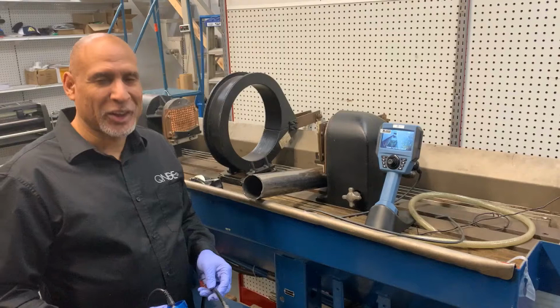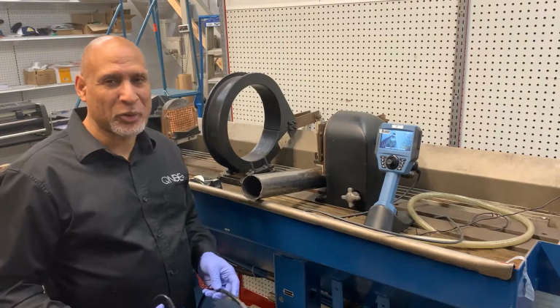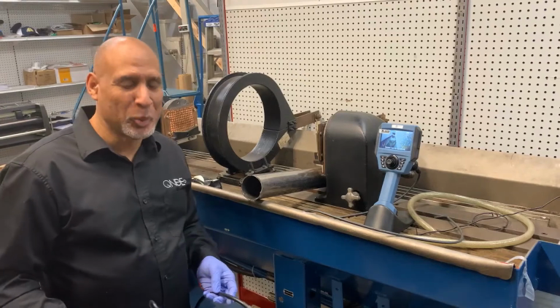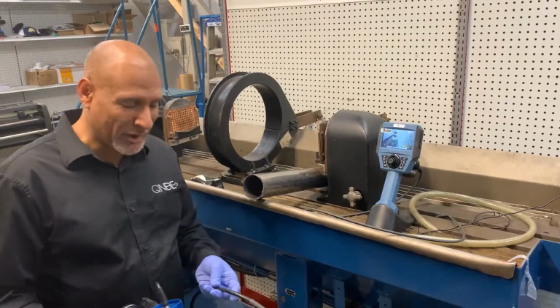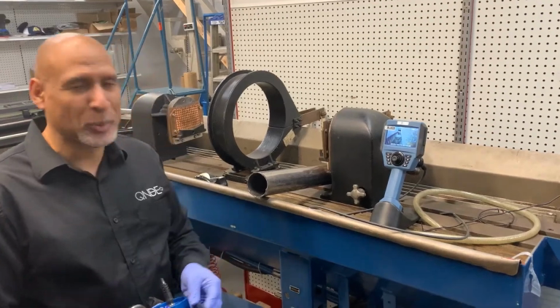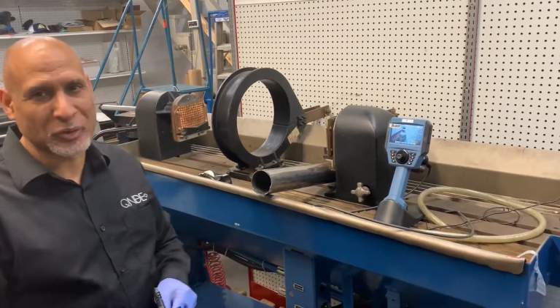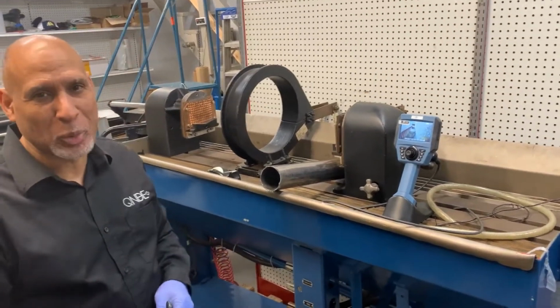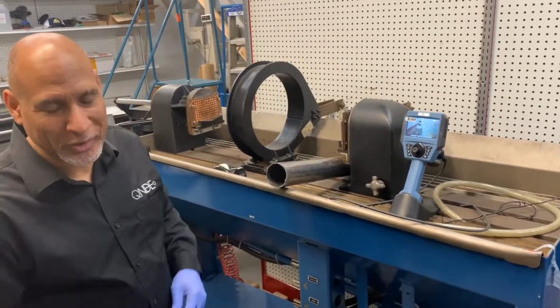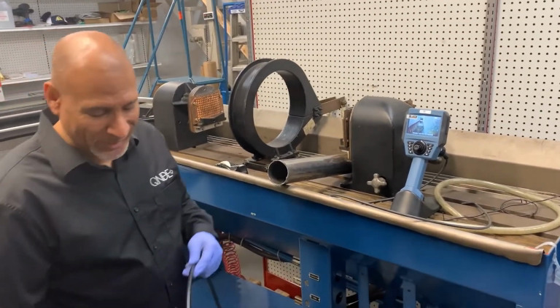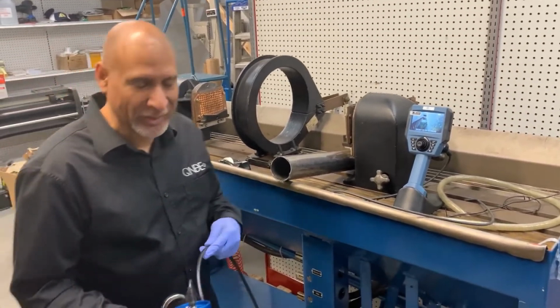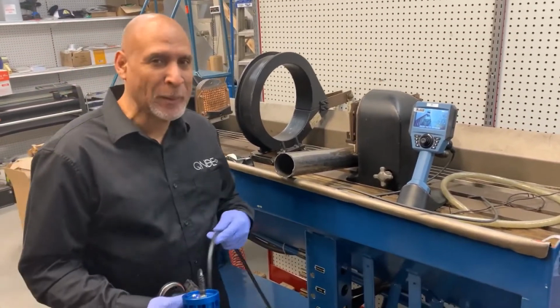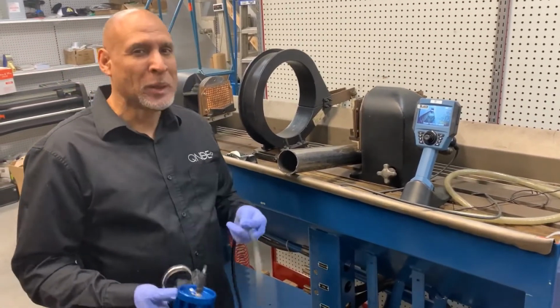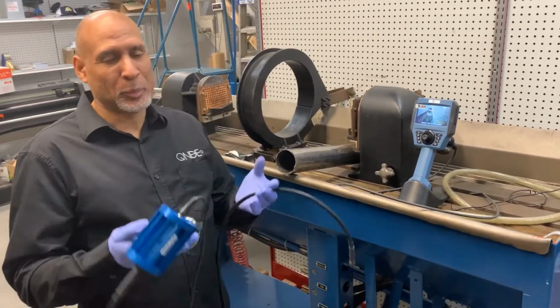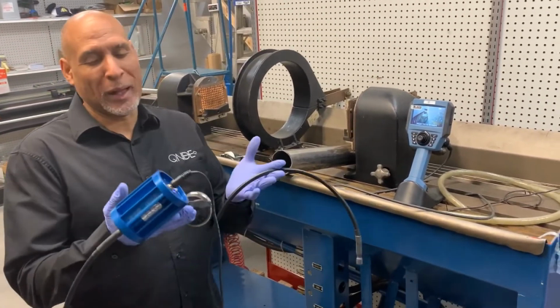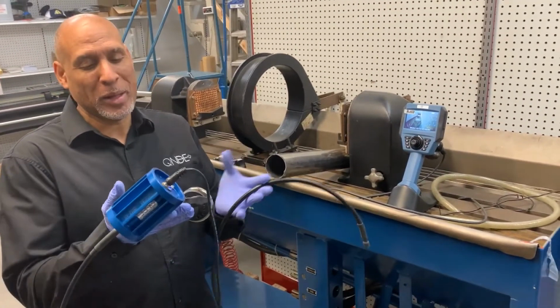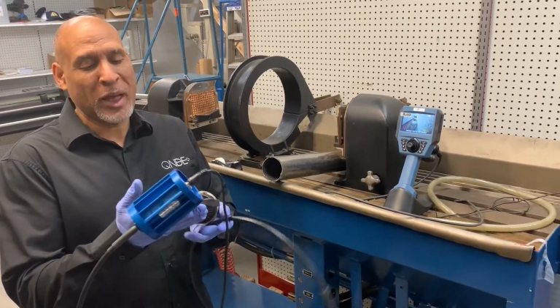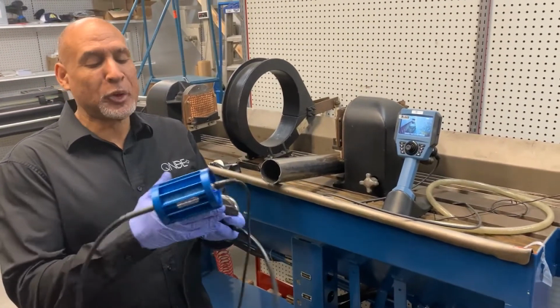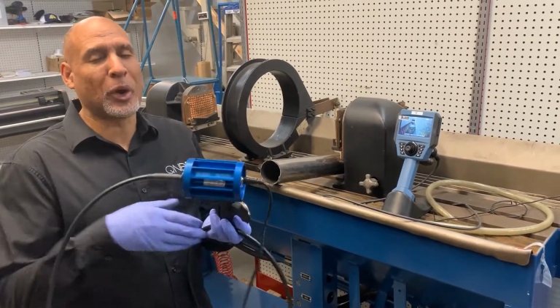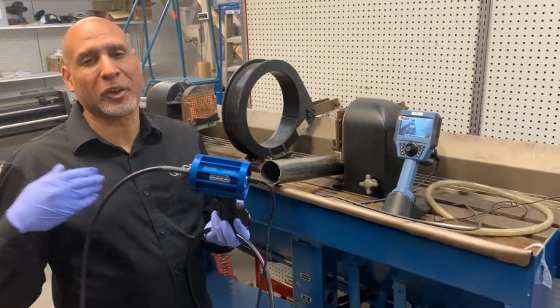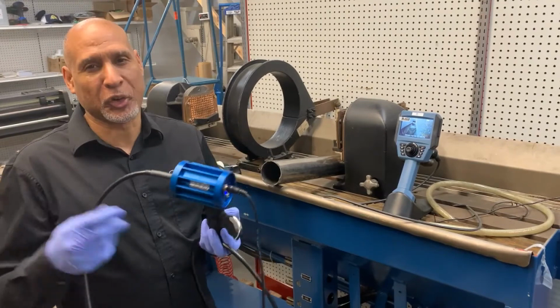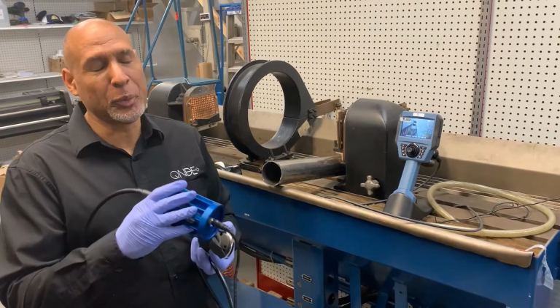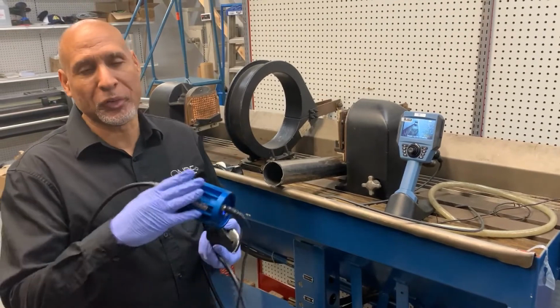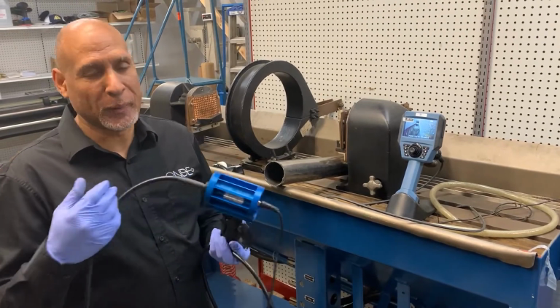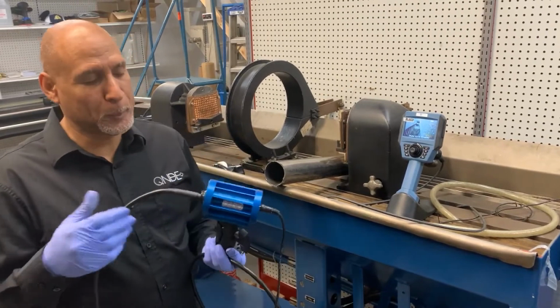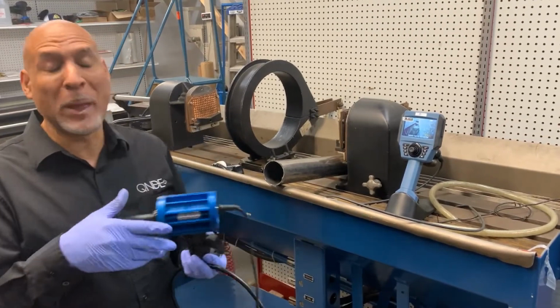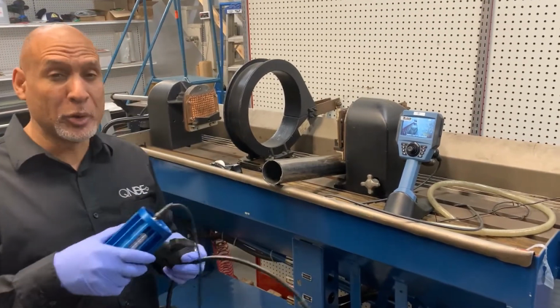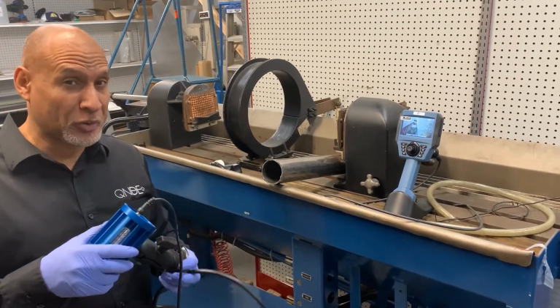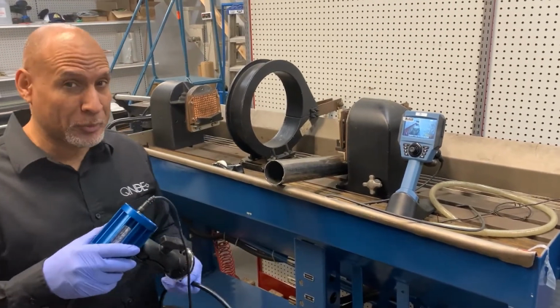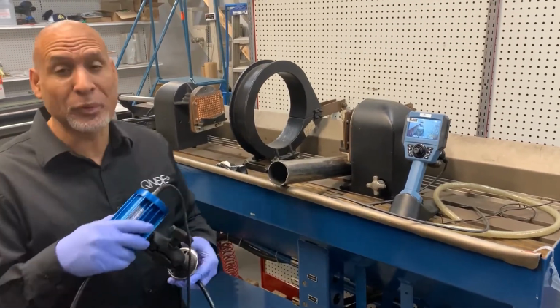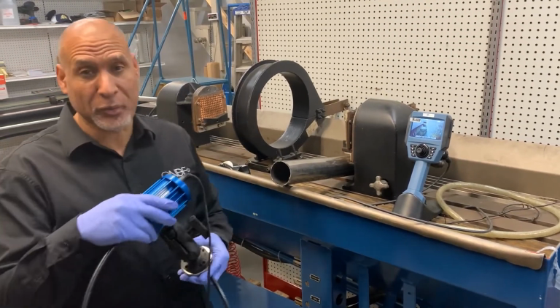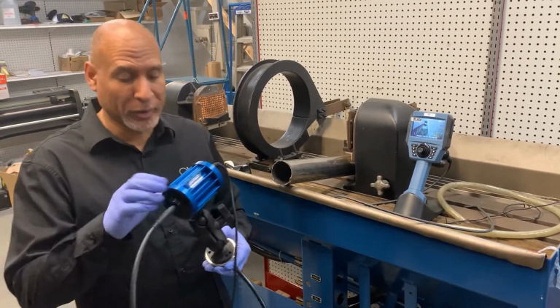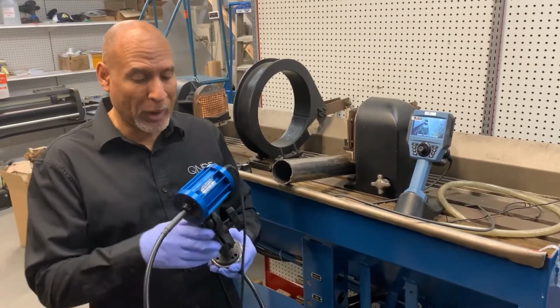Good afternoon. Mark Adams here from Quality NDE. I have a new product to show you — well, it's maybe new for some of you. We've had it for a little while.